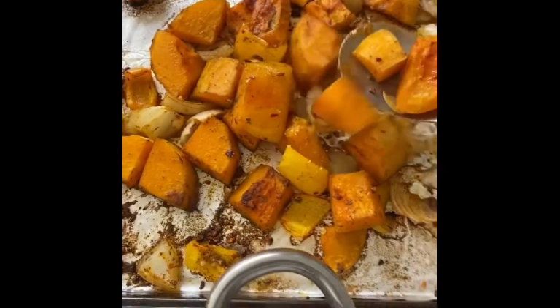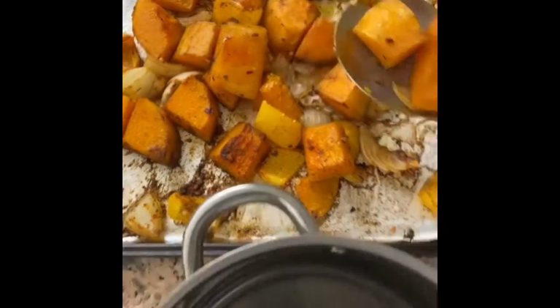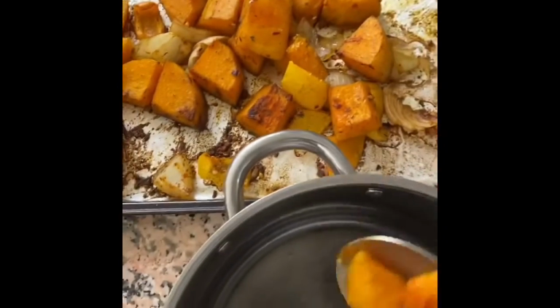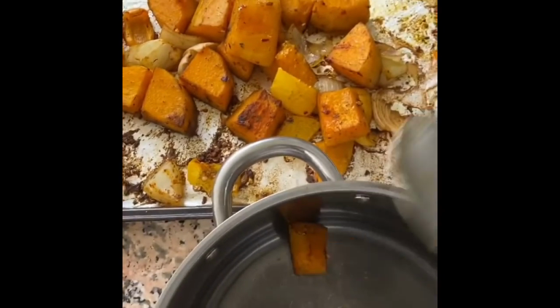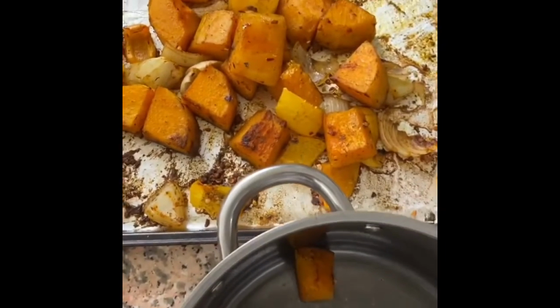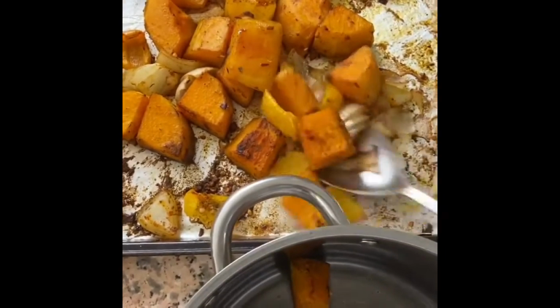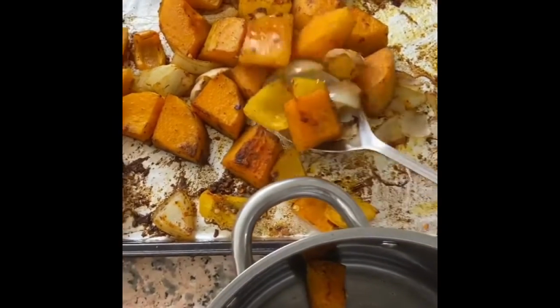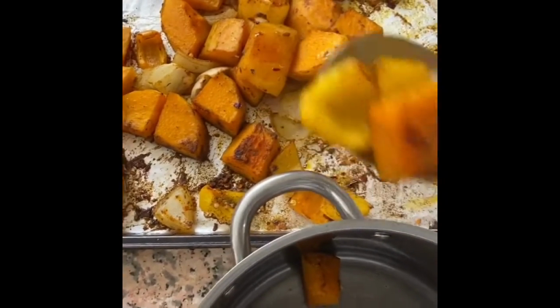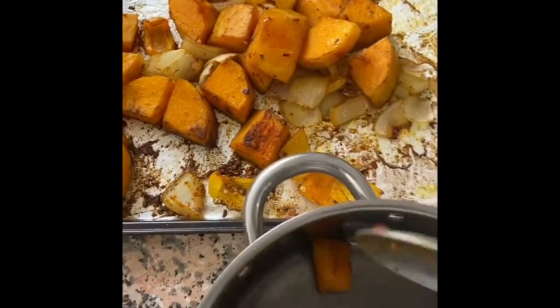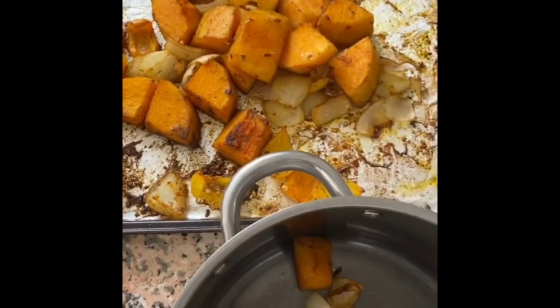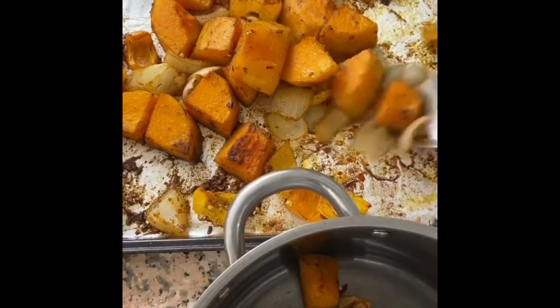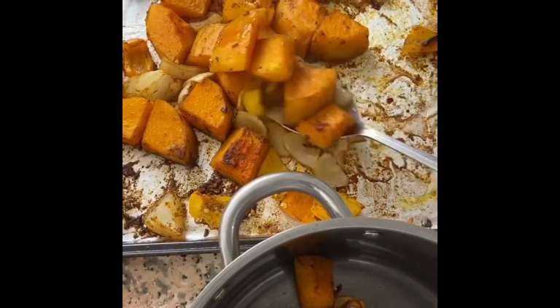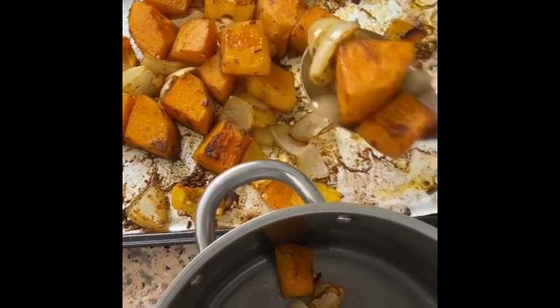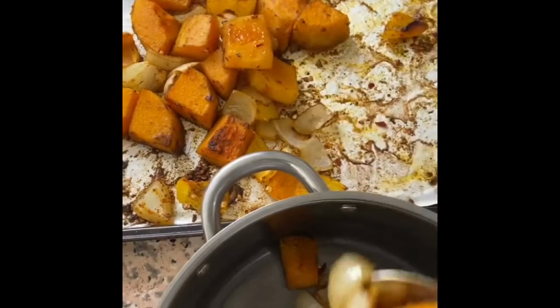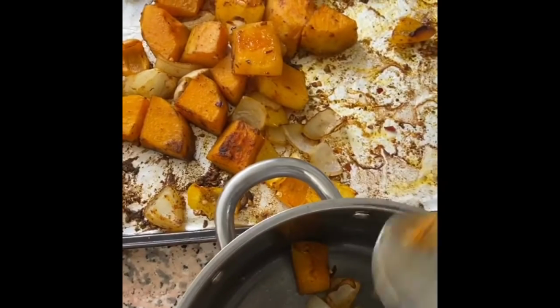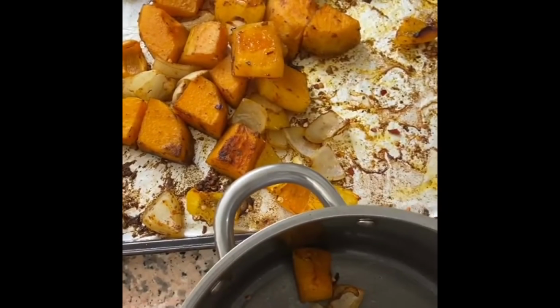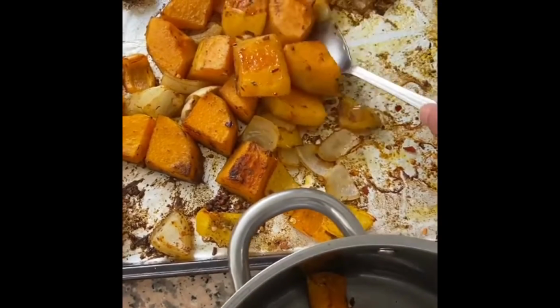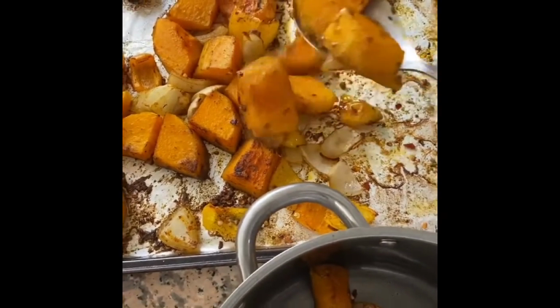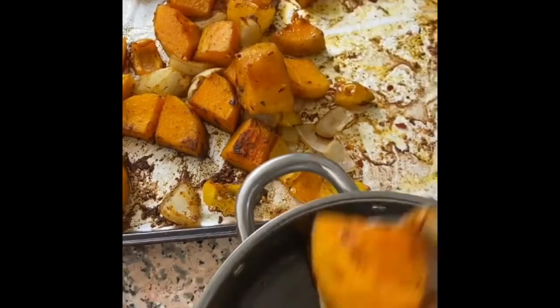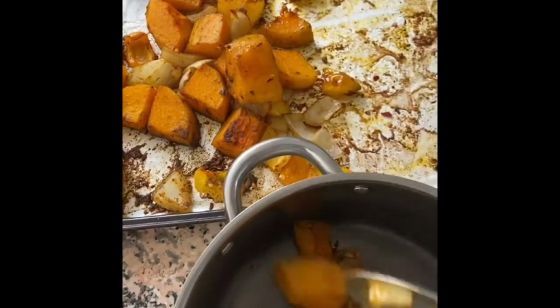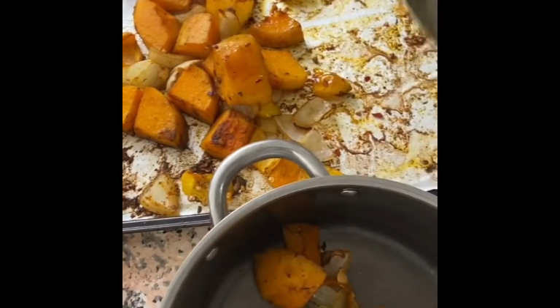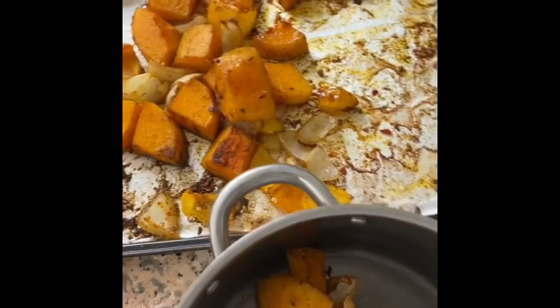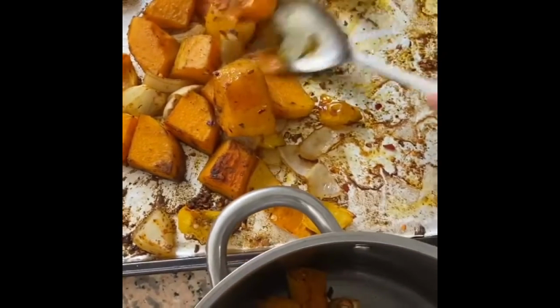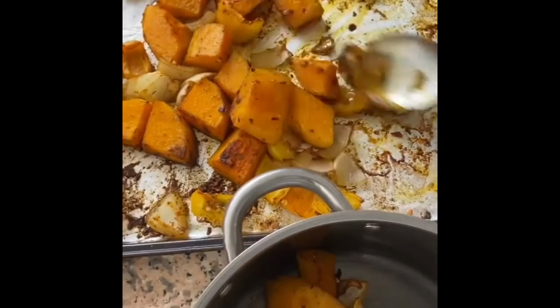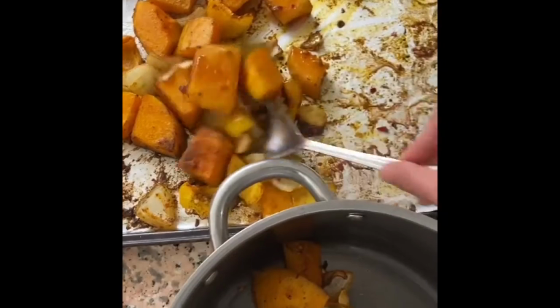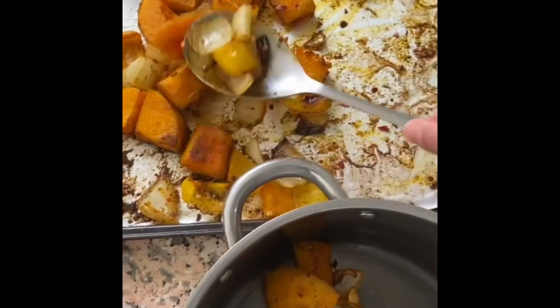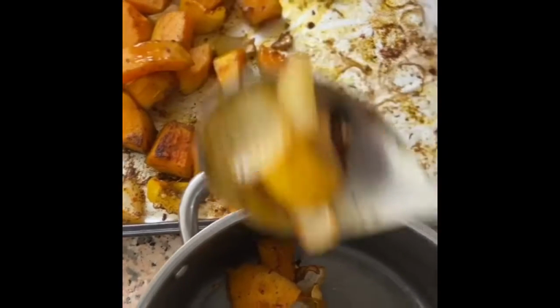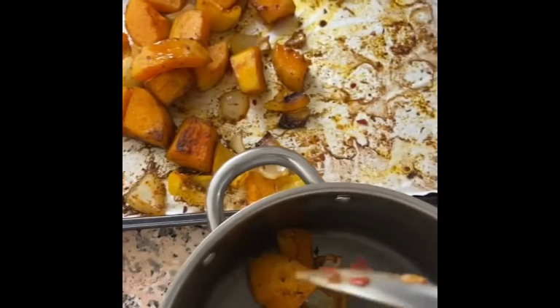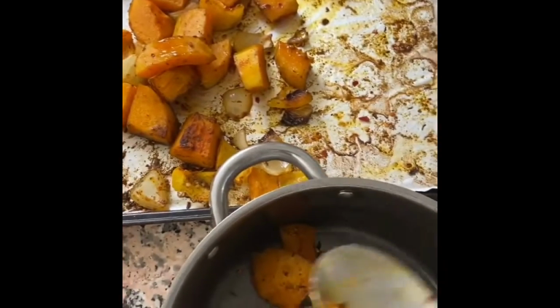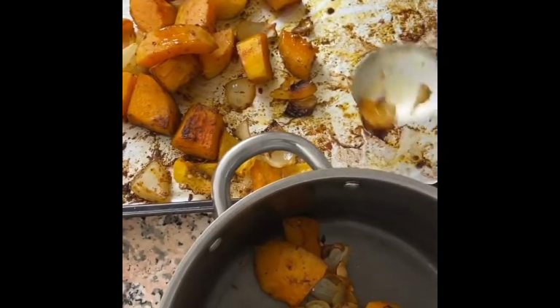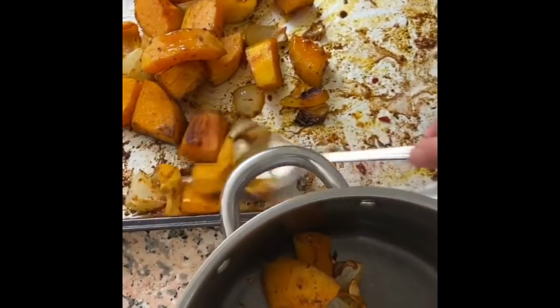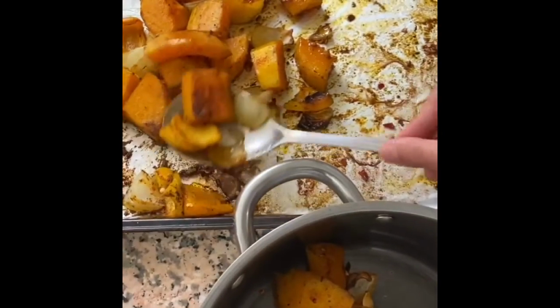The roasting of the vegetables gives this butternut soup a different dimension of flavor. If you don't have time, you can just chuck everything into a pot, add water and some stock, and then blend it up.